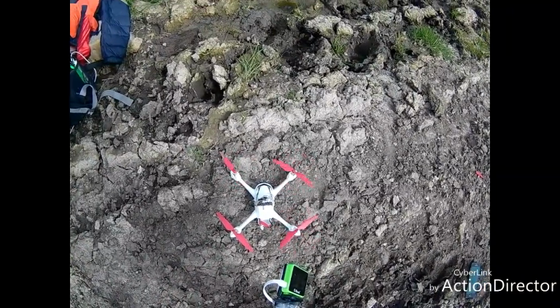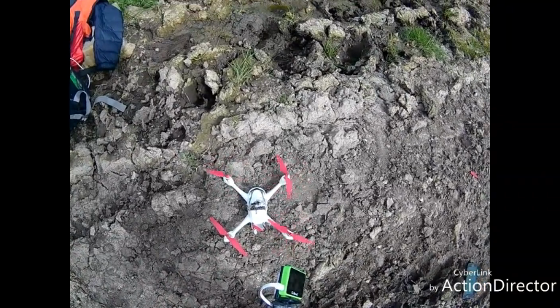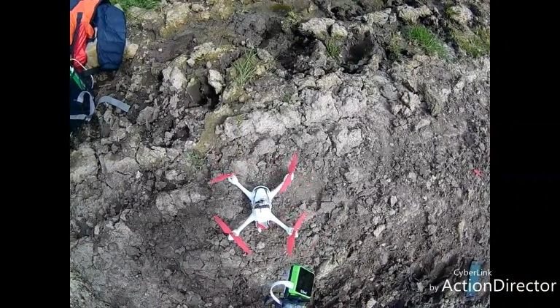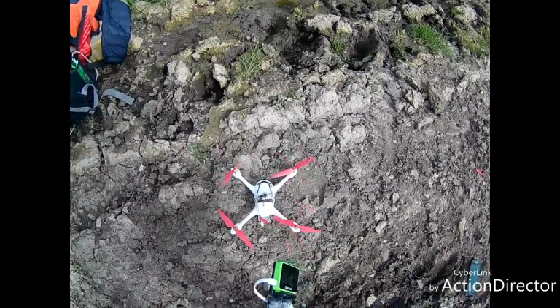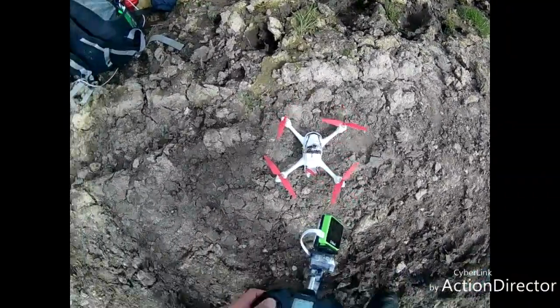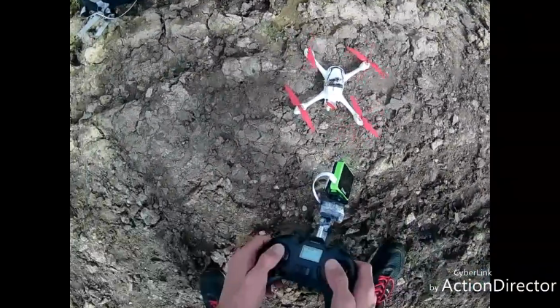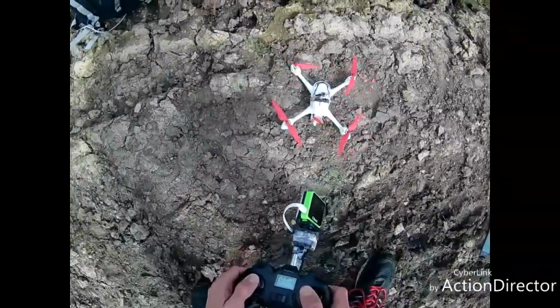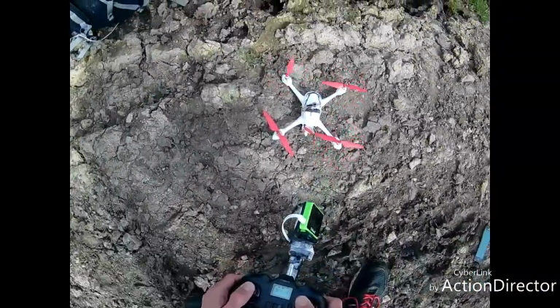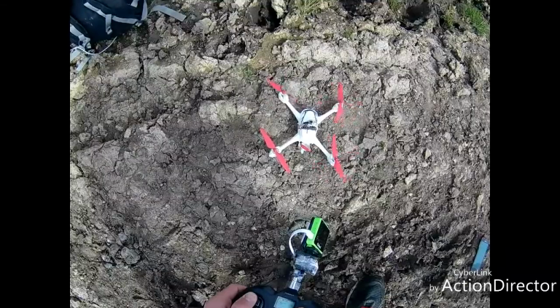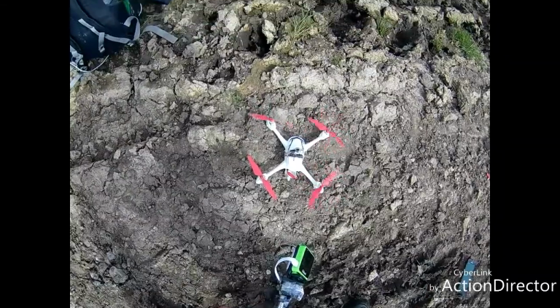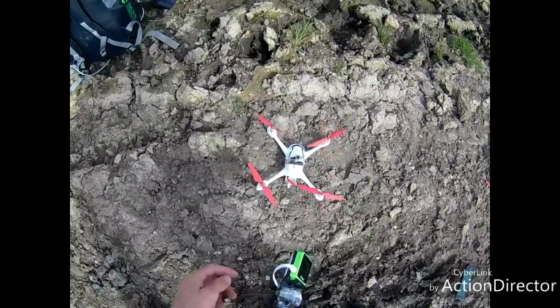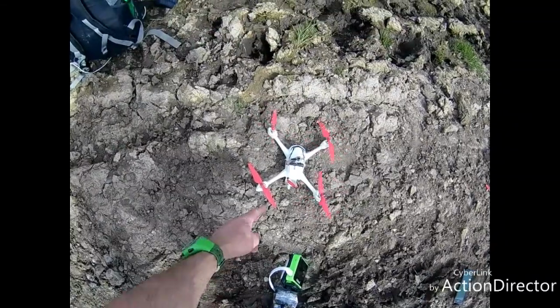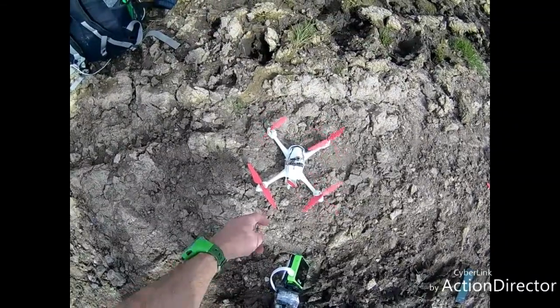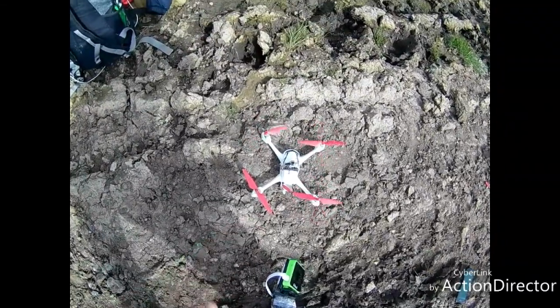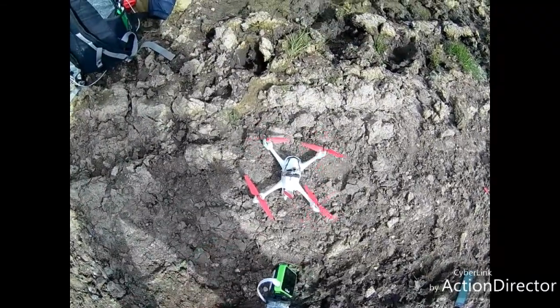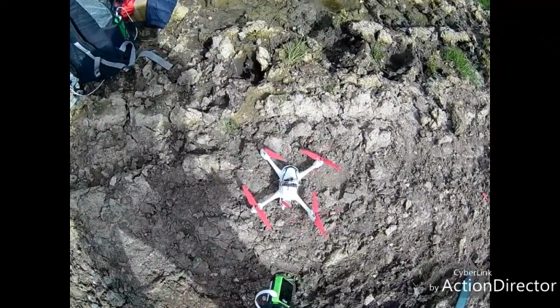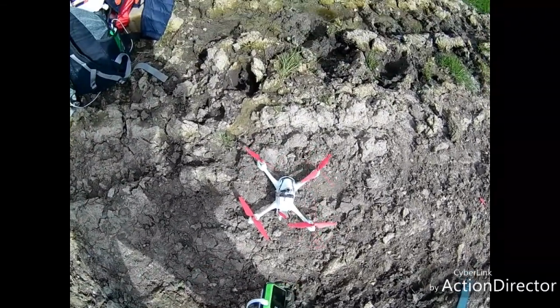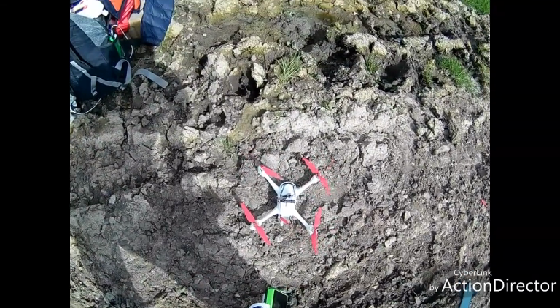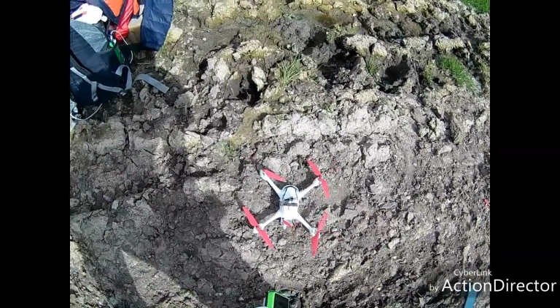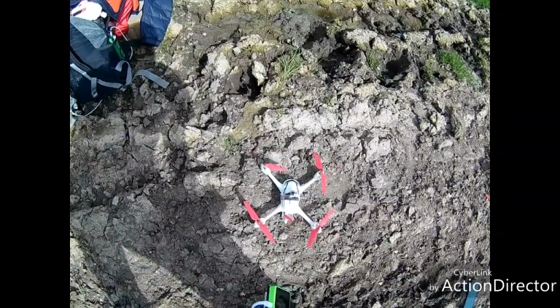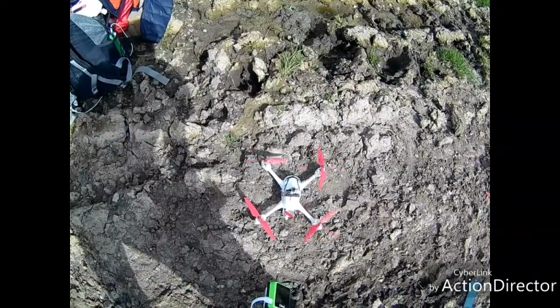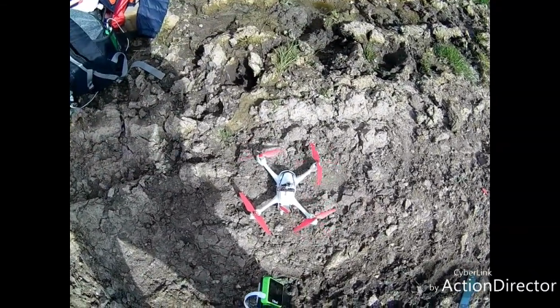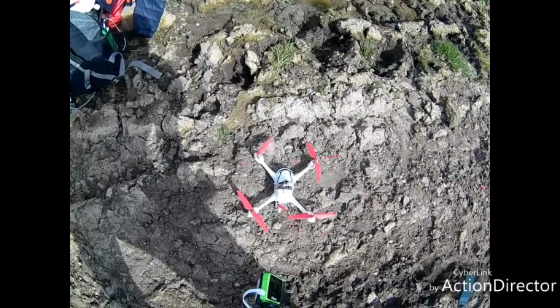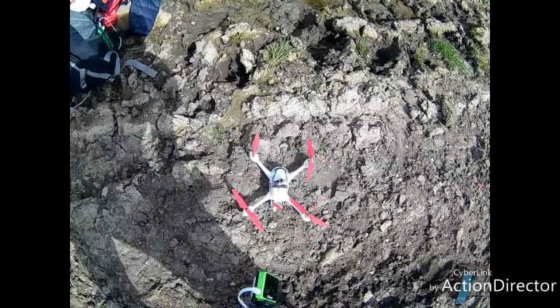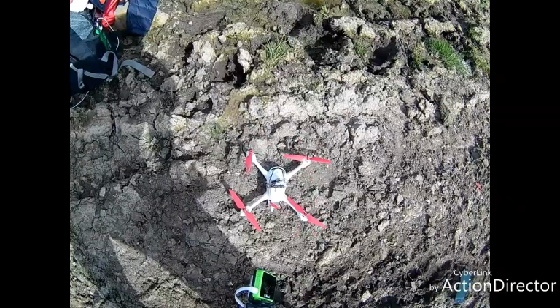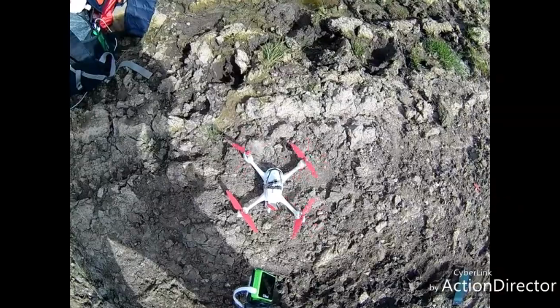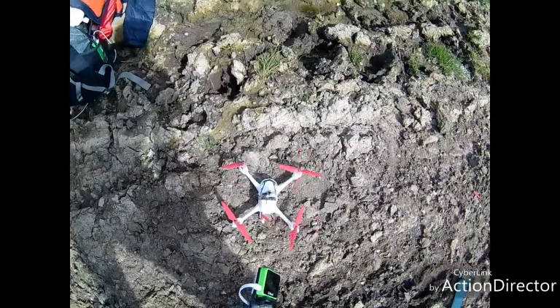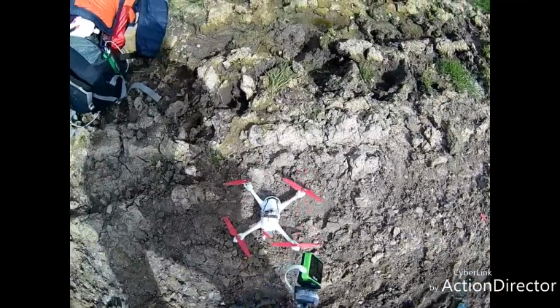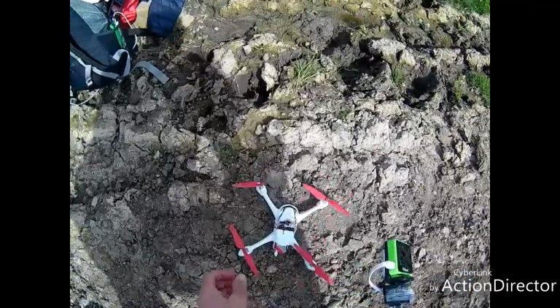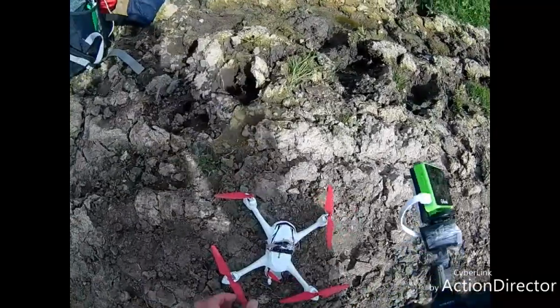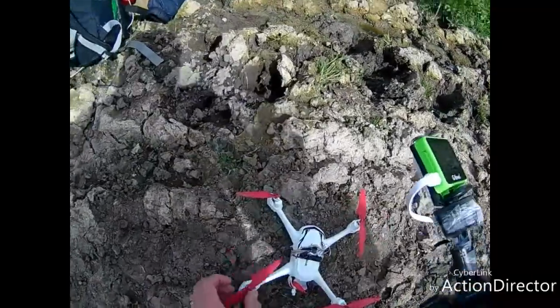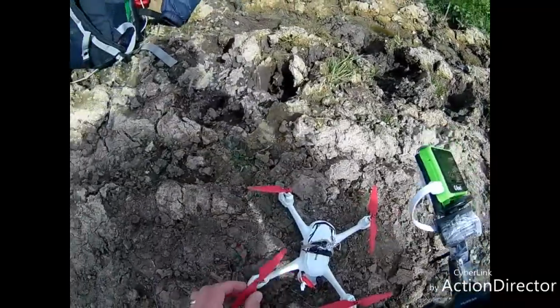There you go — that was the problem. That motor has gone in mid-flight. I have a new motor at home, so I will sort it out.